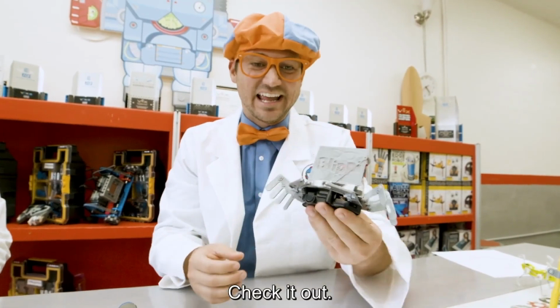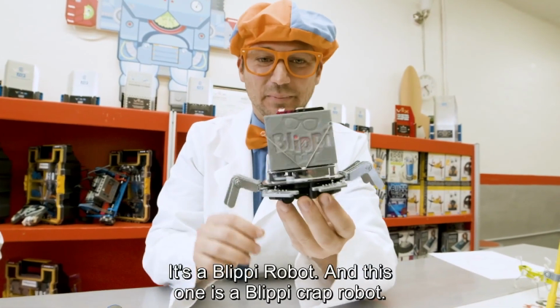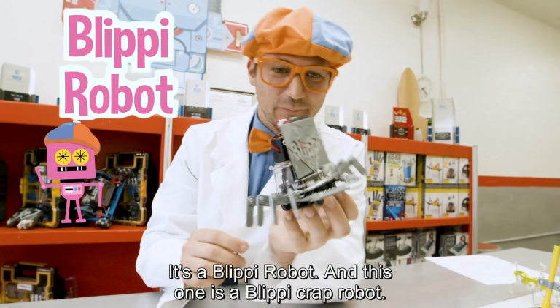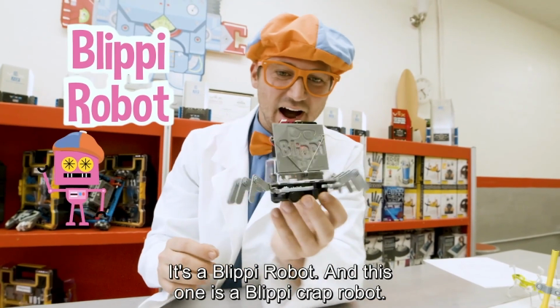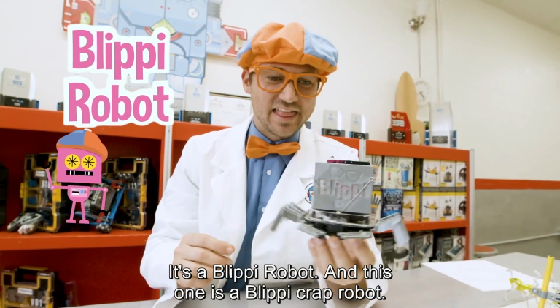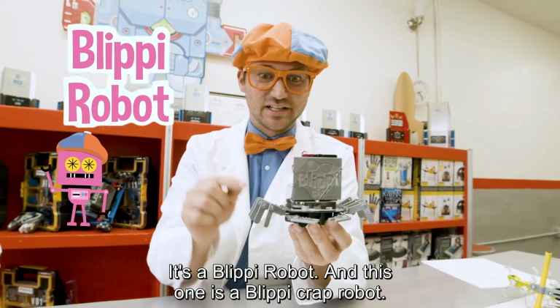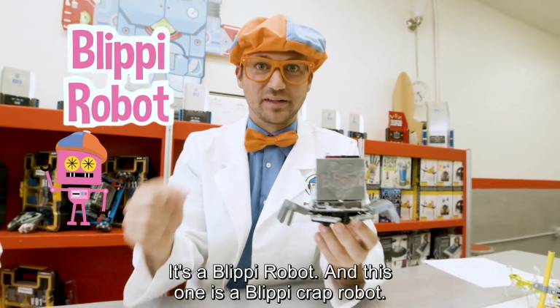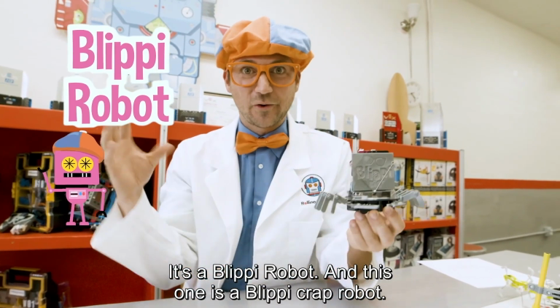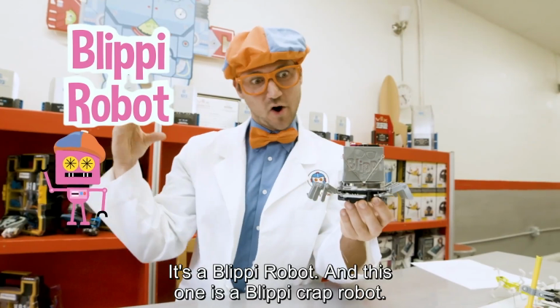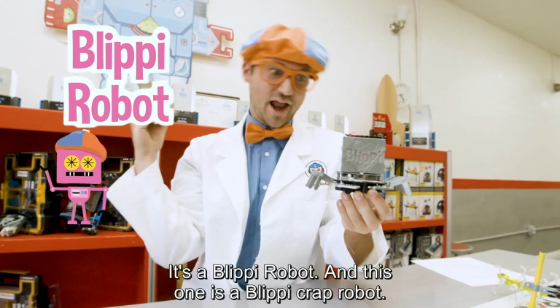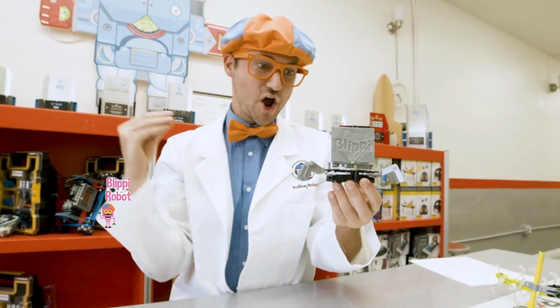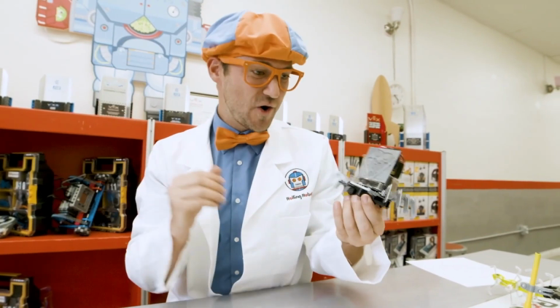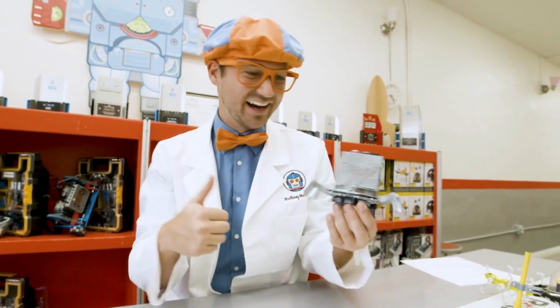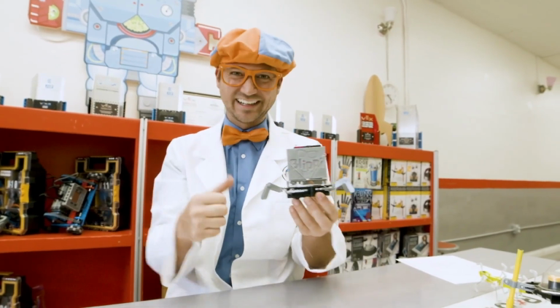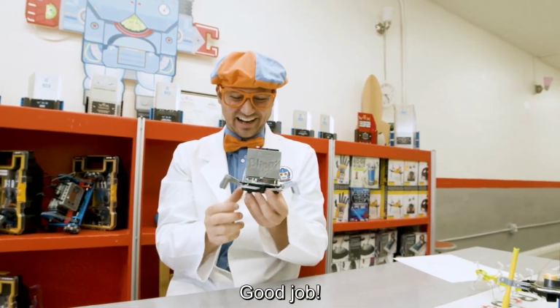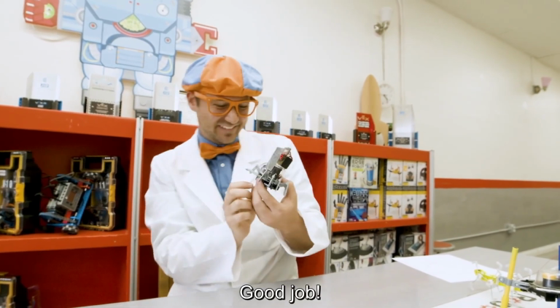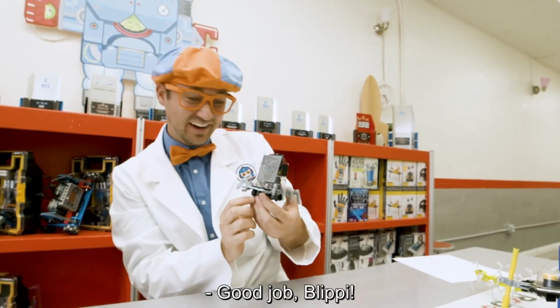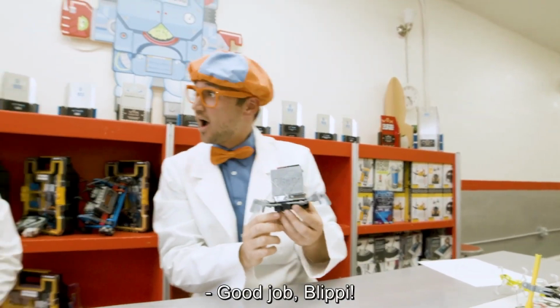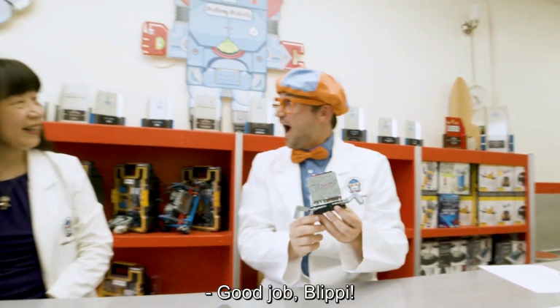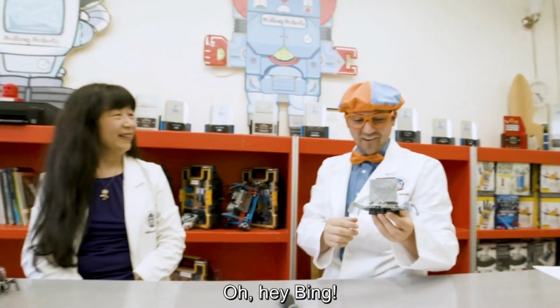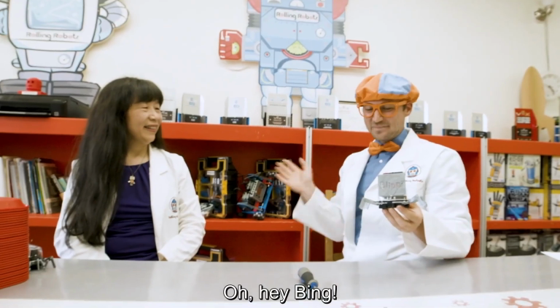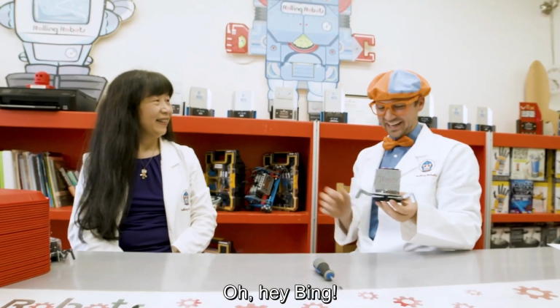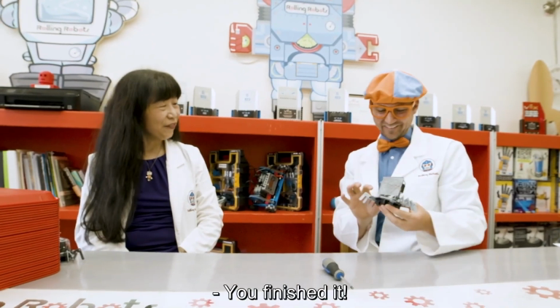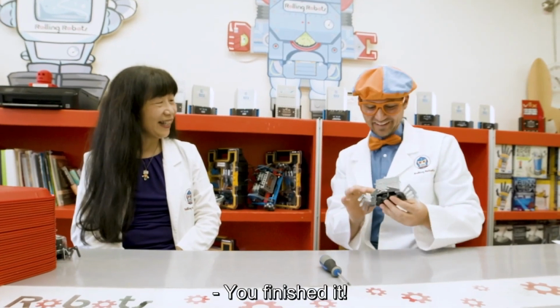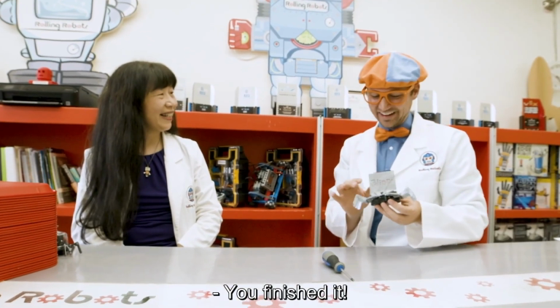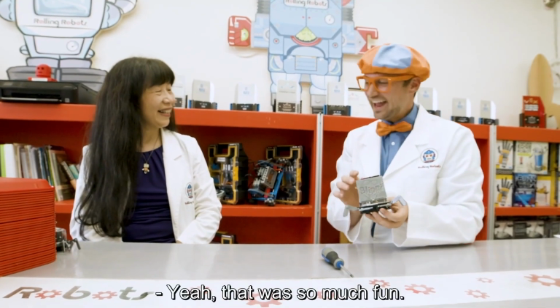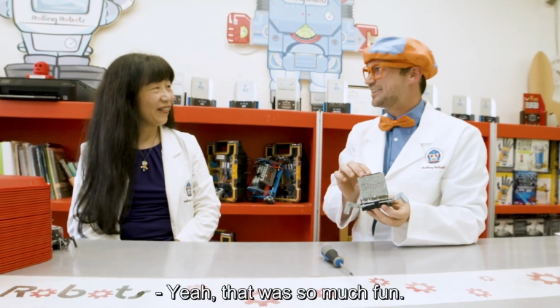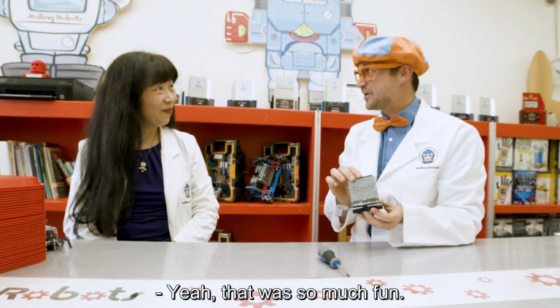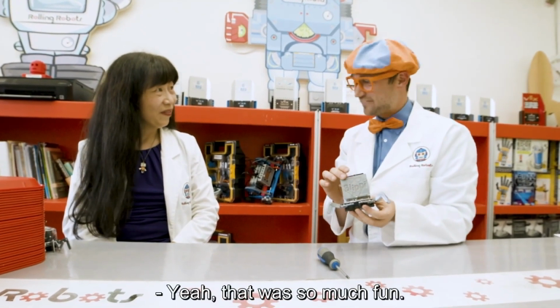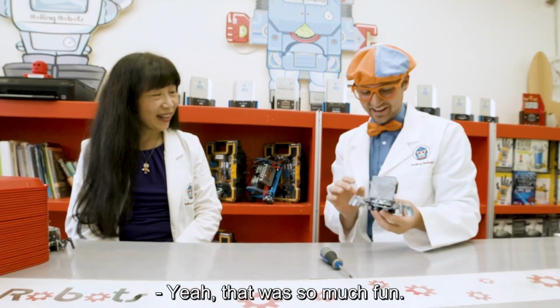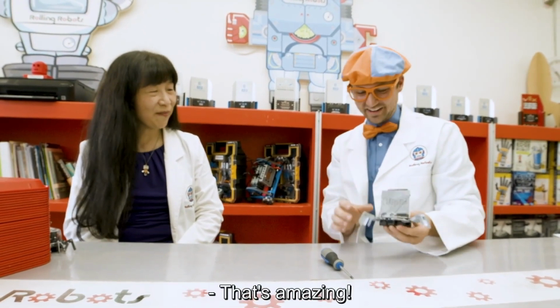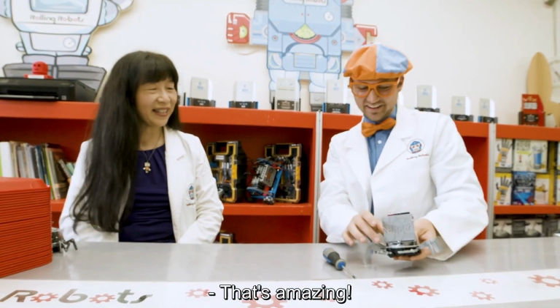It's a Blippi robot. And this one is a Blippi crab robot! Woo-hoo! Good job, good job Blippi. Hey, Bean. You finished it. Yeah, that was so much fun. That's amazing.